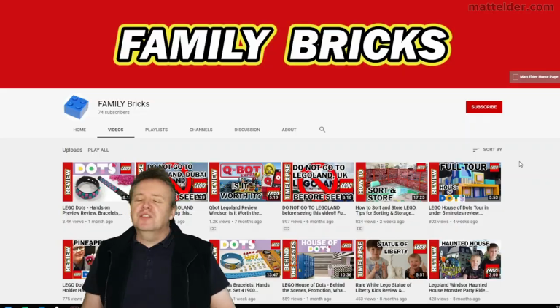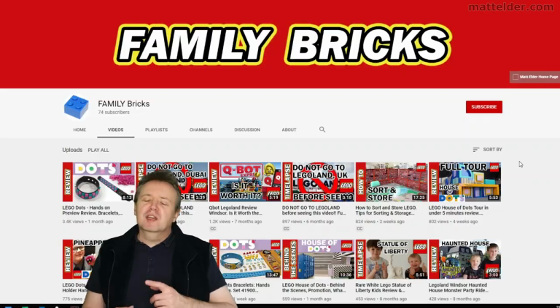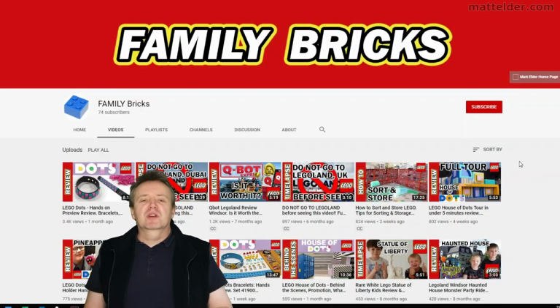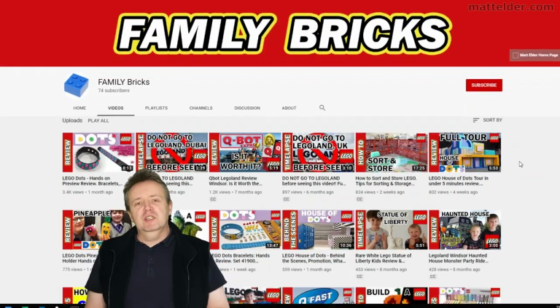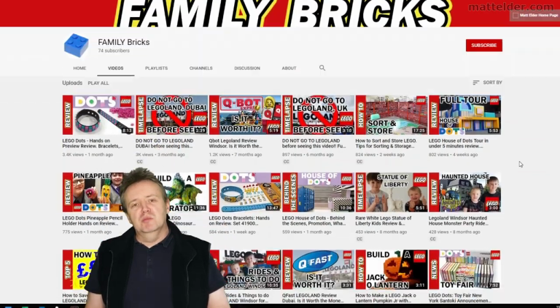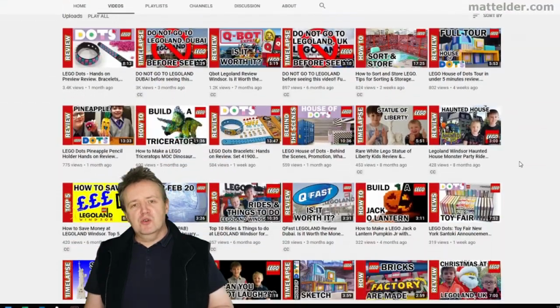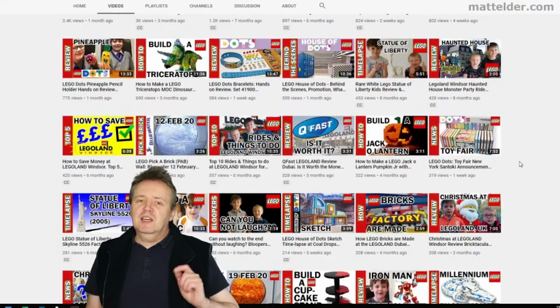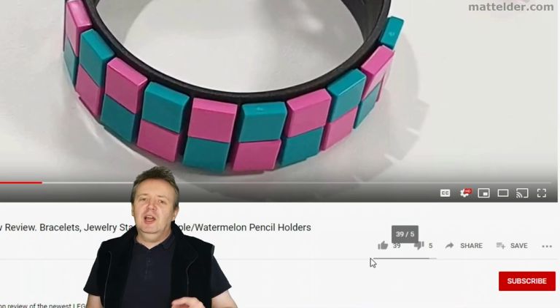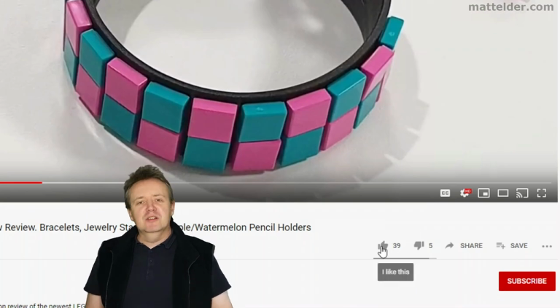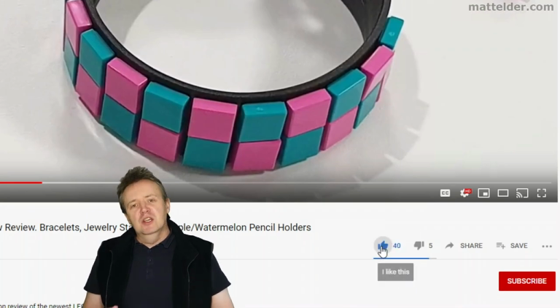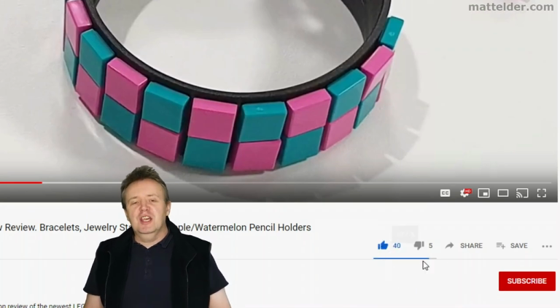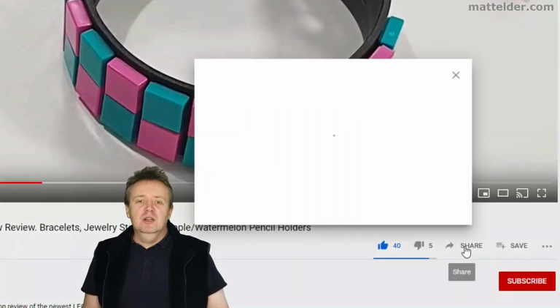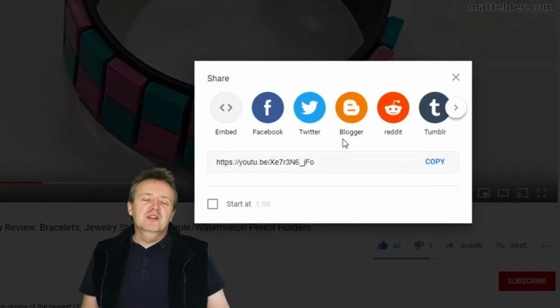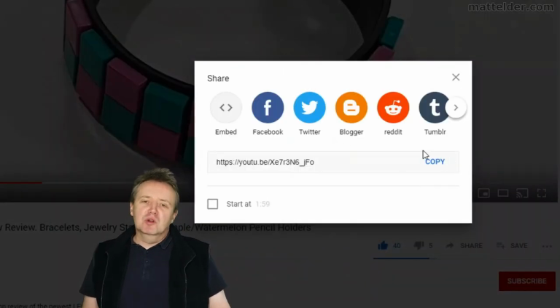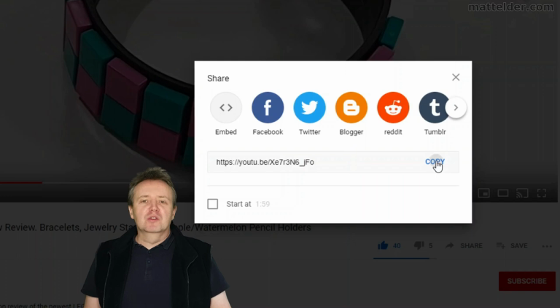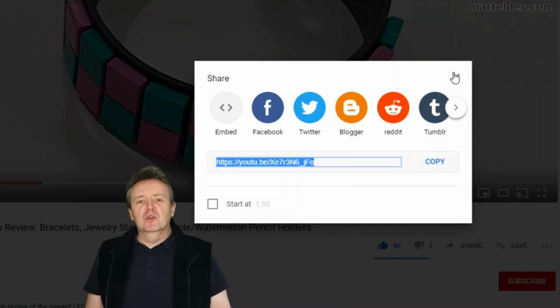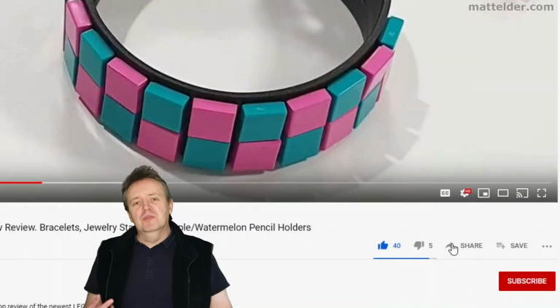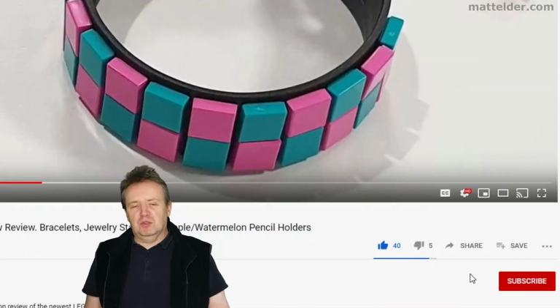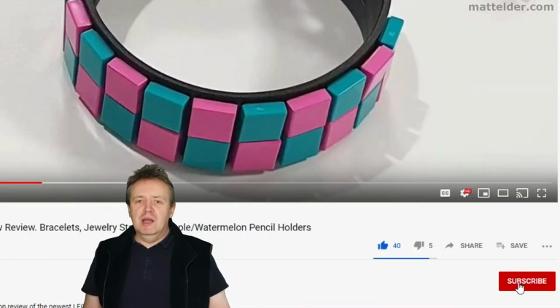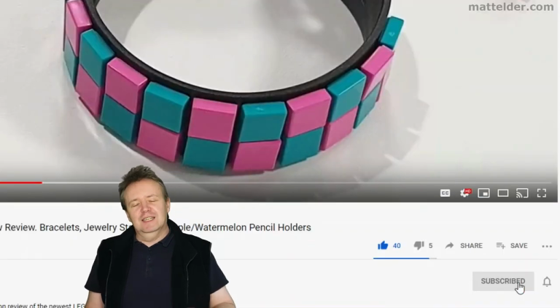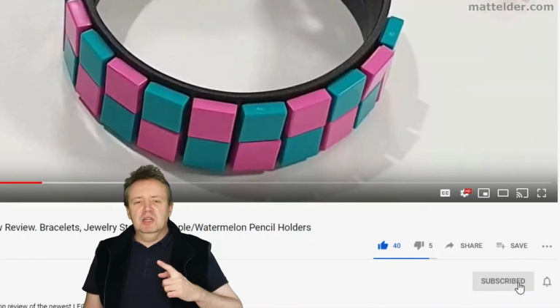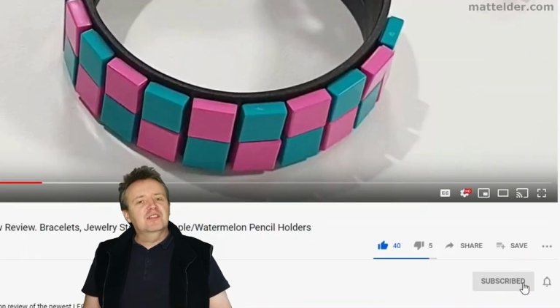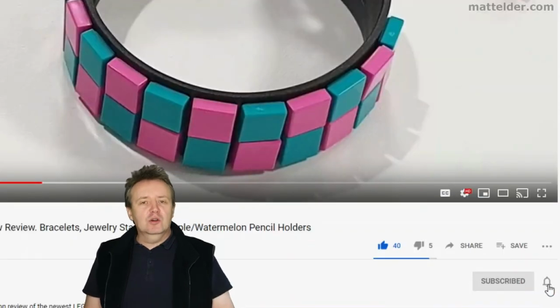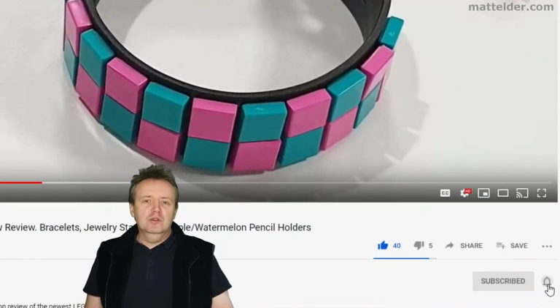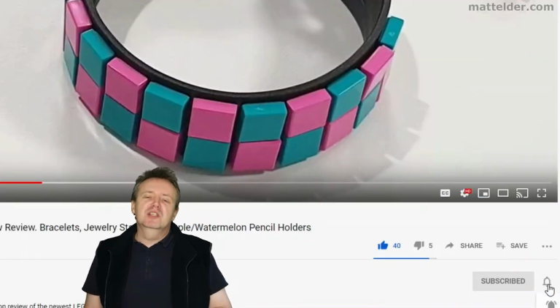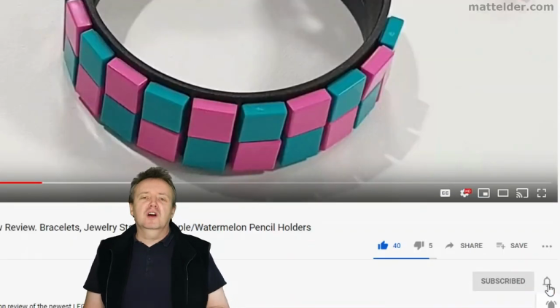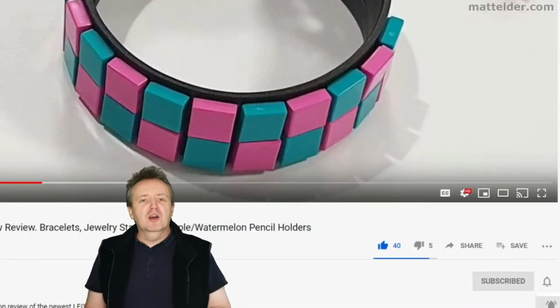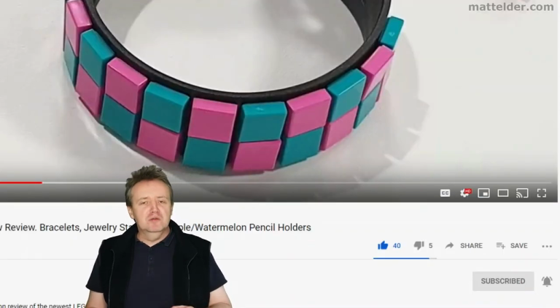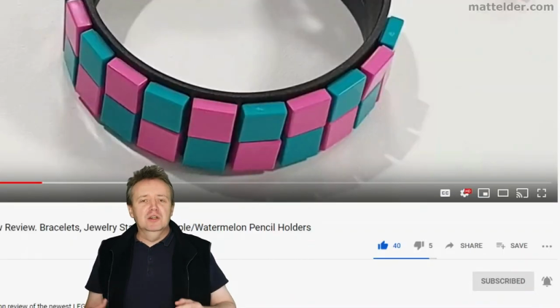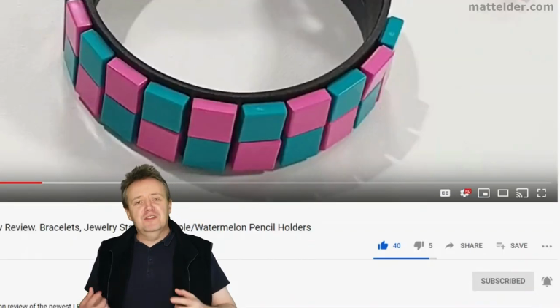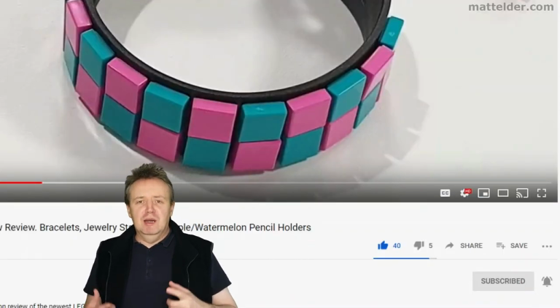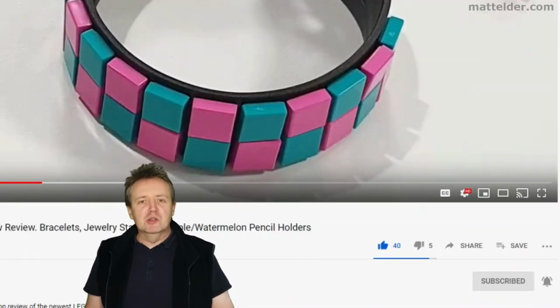This is a Family Bricks video. Be sure to hit that like button, share, and if you want to be super awesome, subscribe. Click the bell and select all to be notified of new videos as they are uploaded.